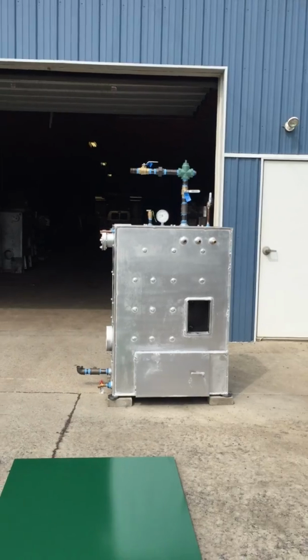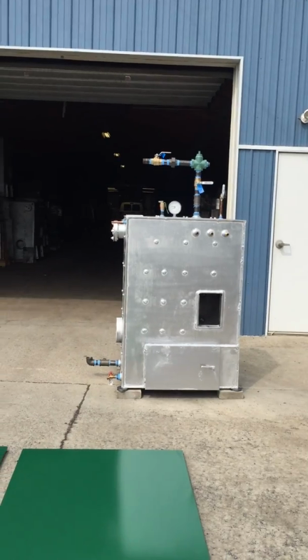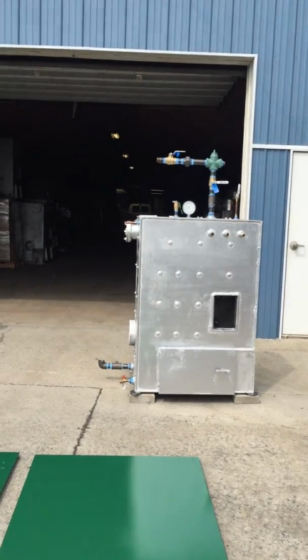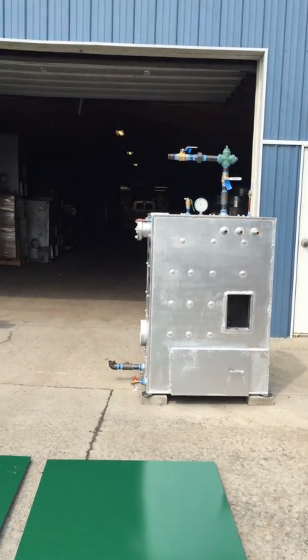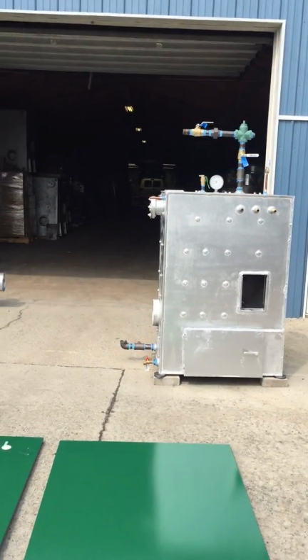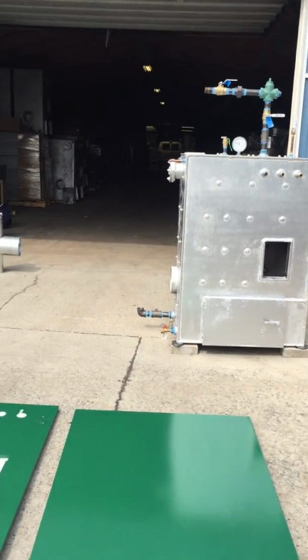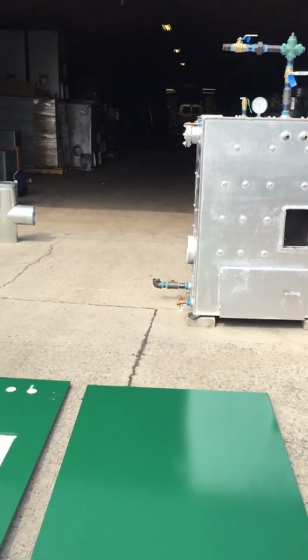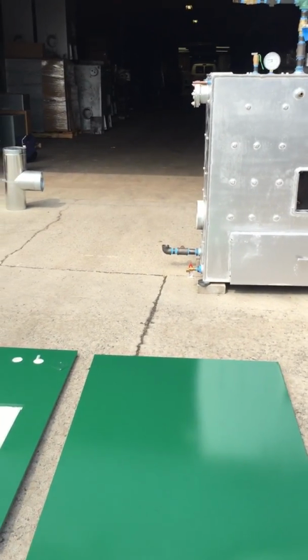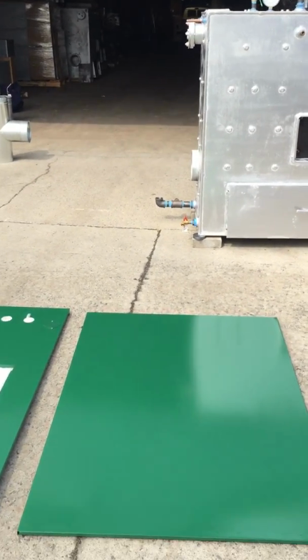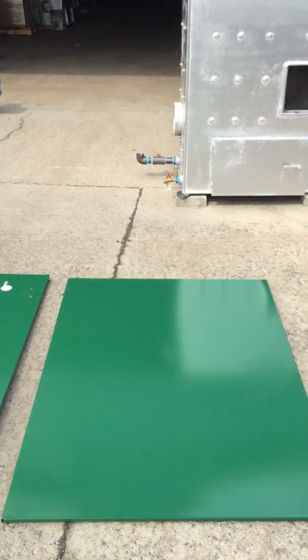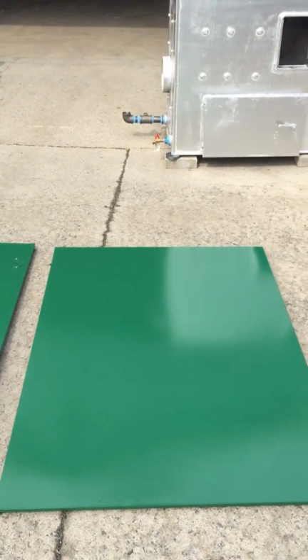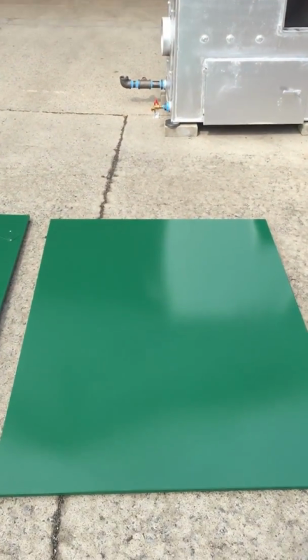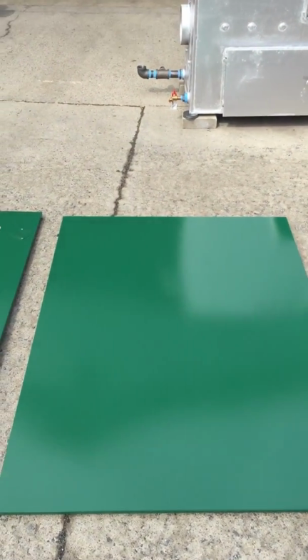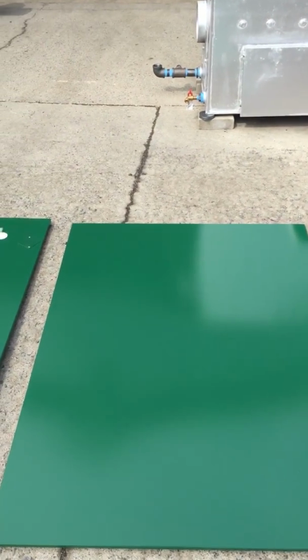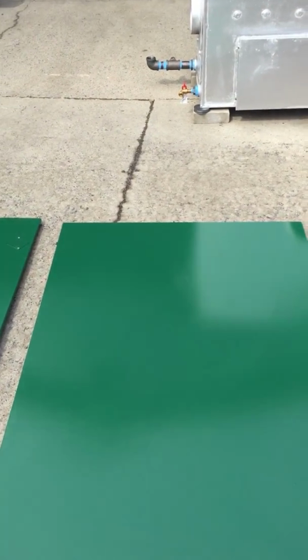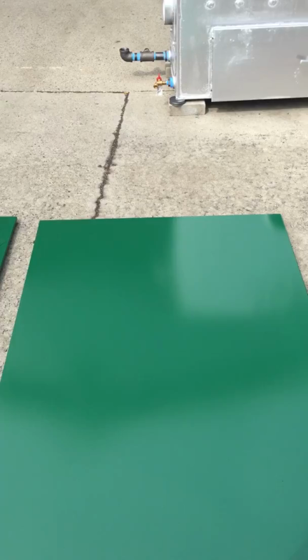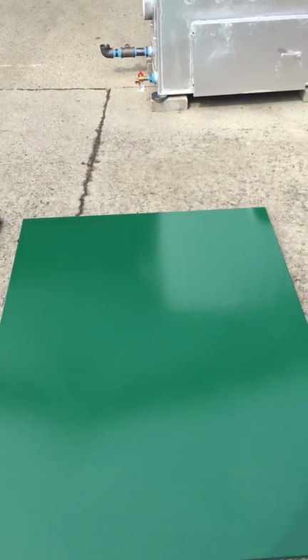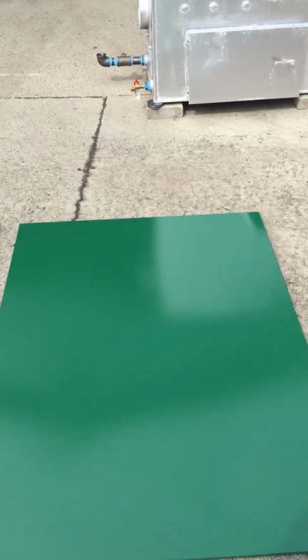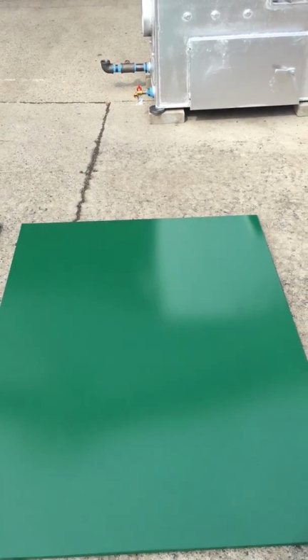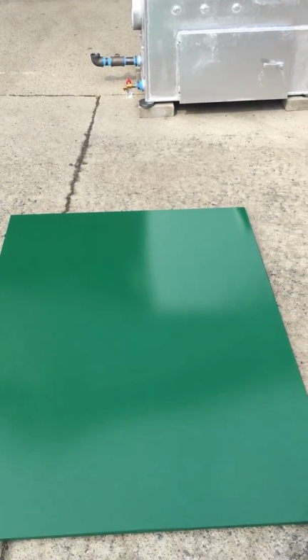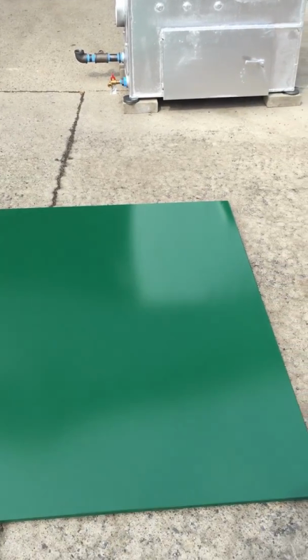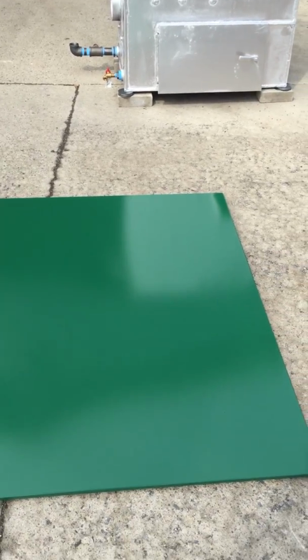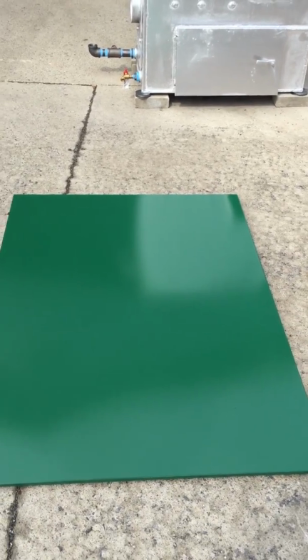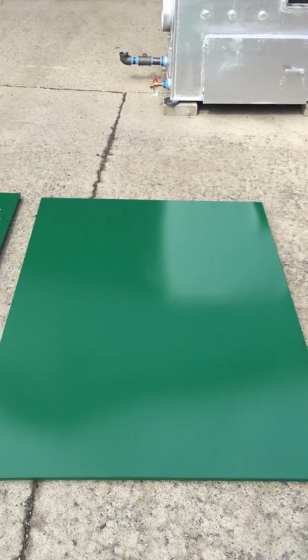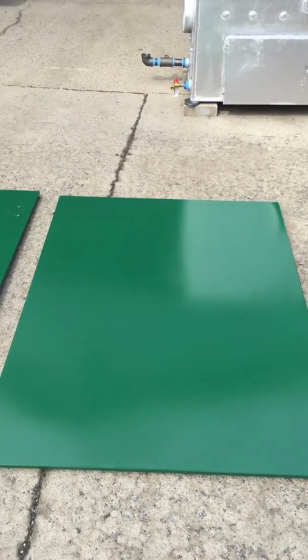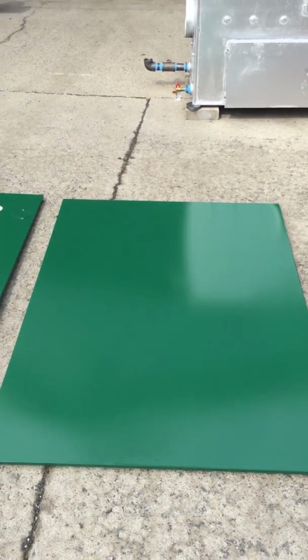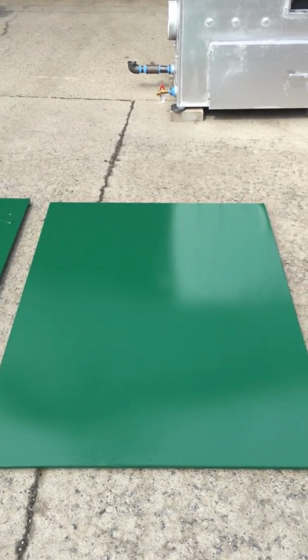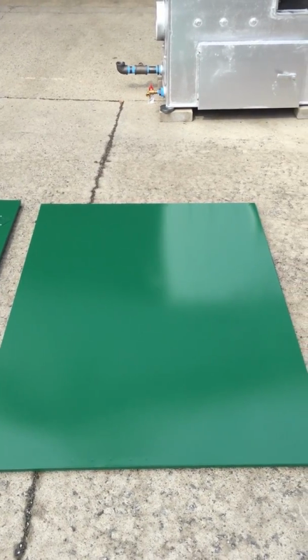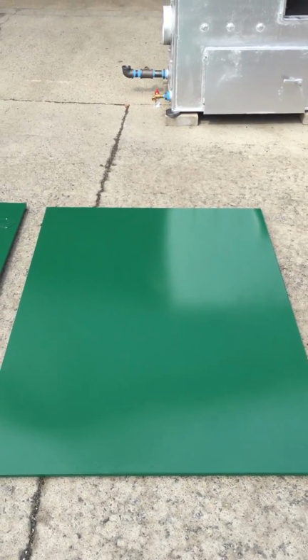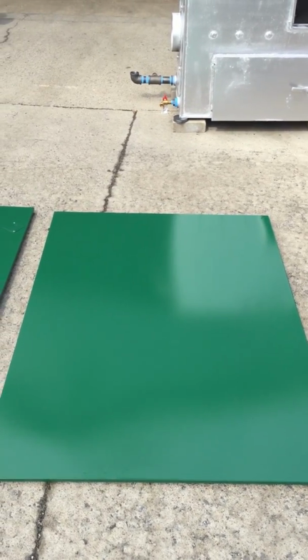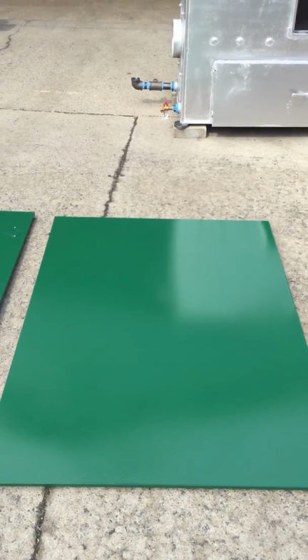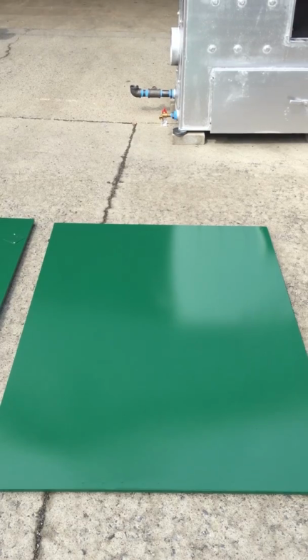Now we're going to show you the green jacketed shell that goes on the outside. Dave, you want to go ahead and explain this first solid unit?